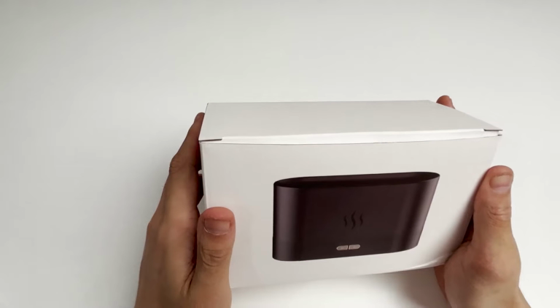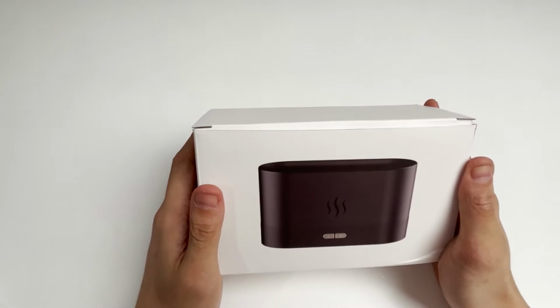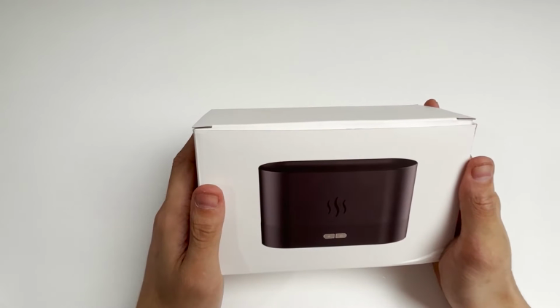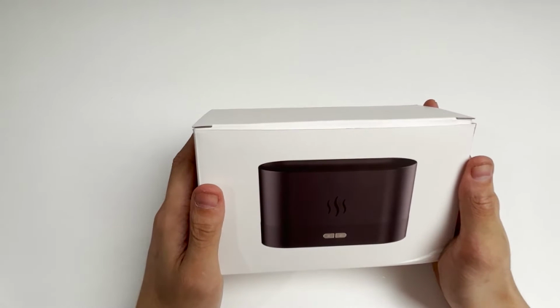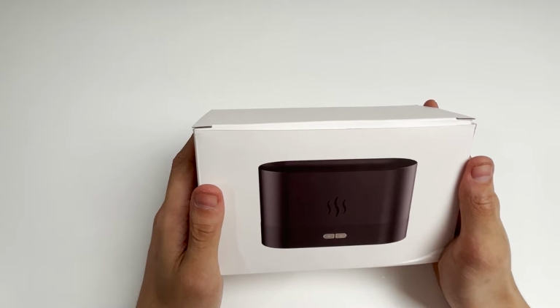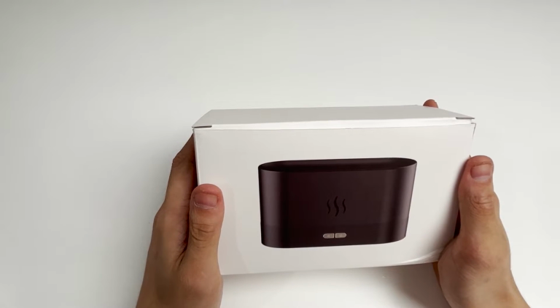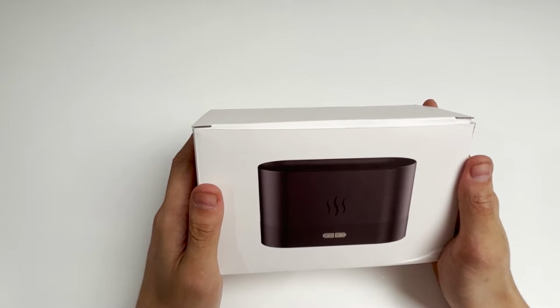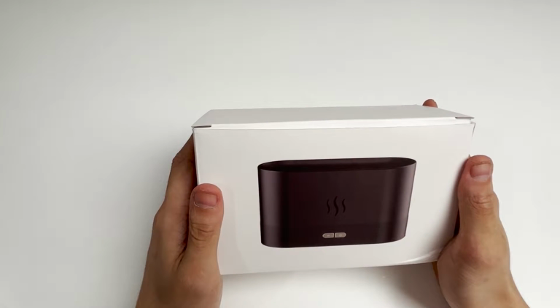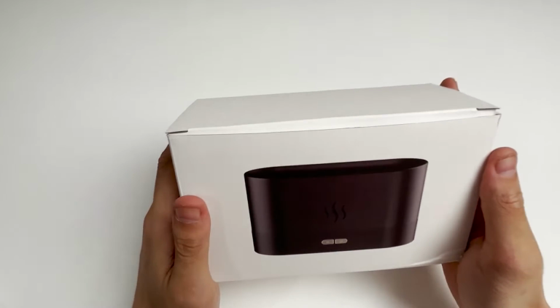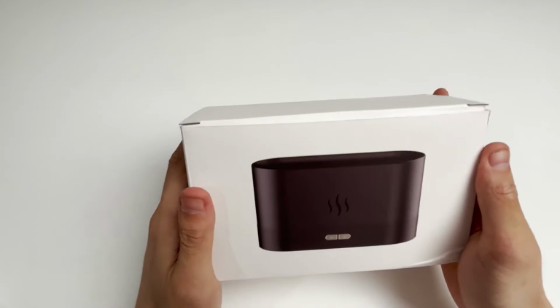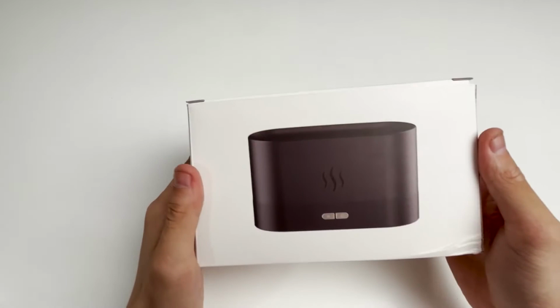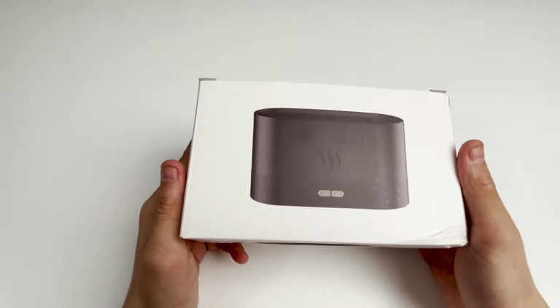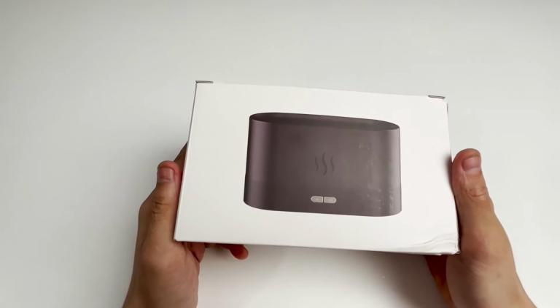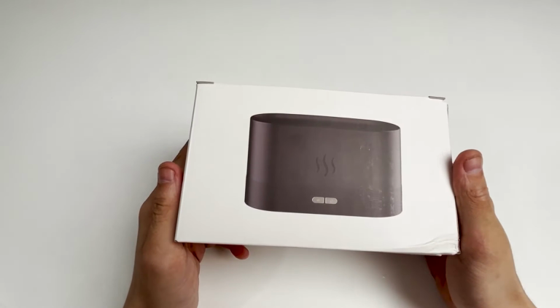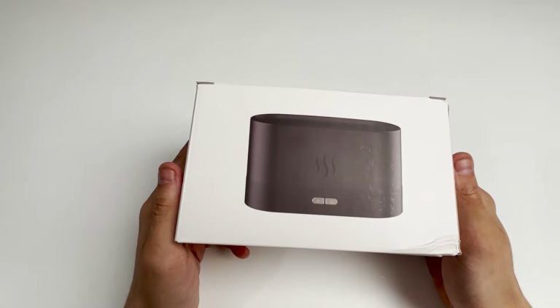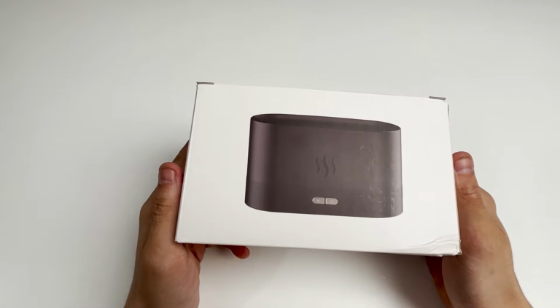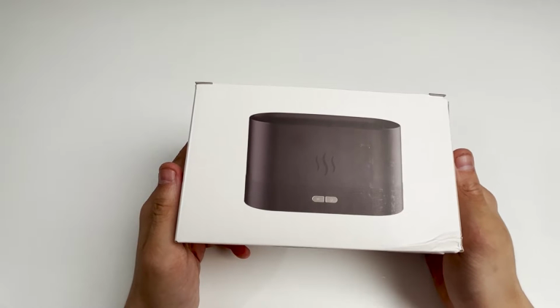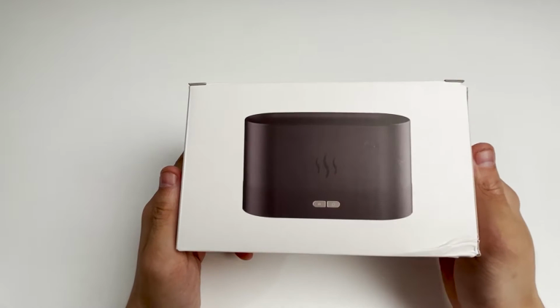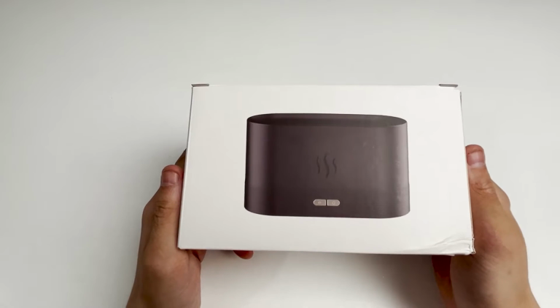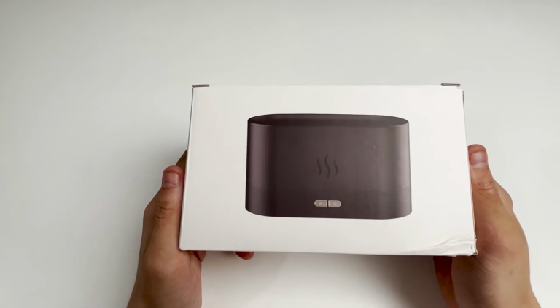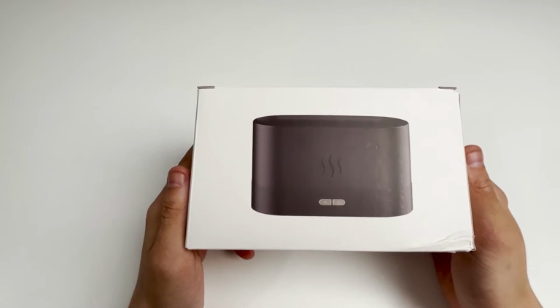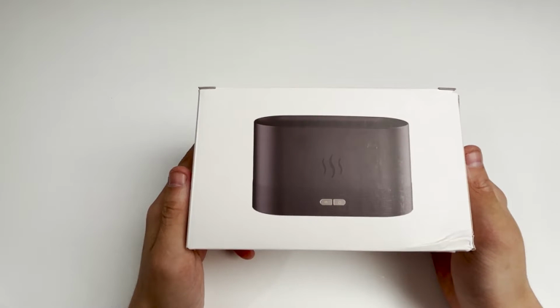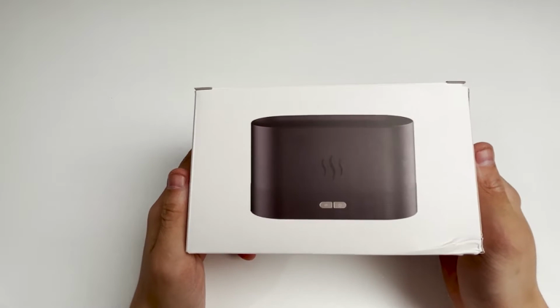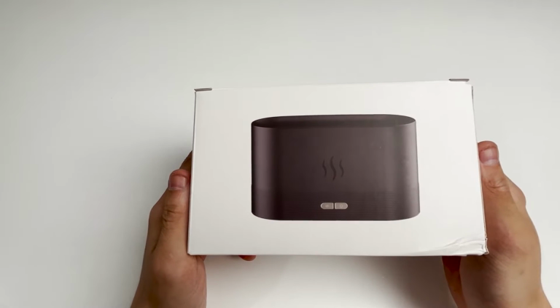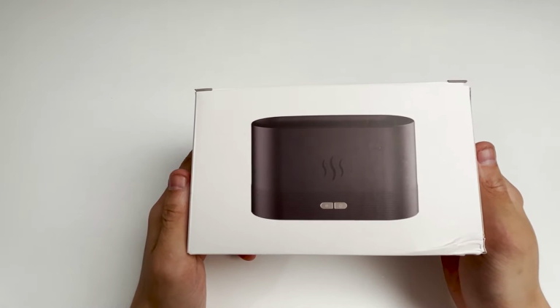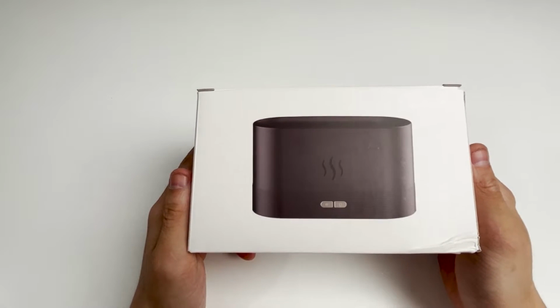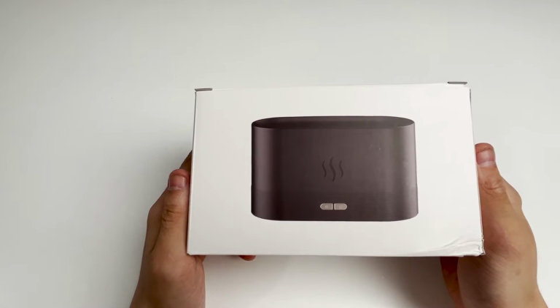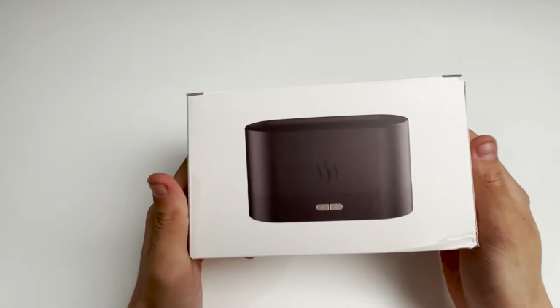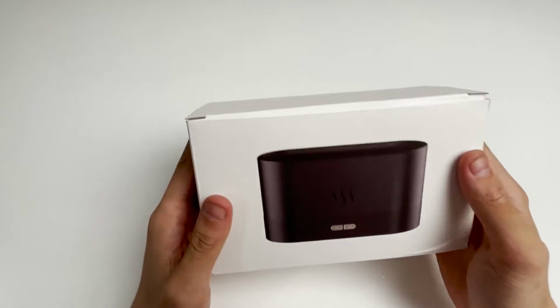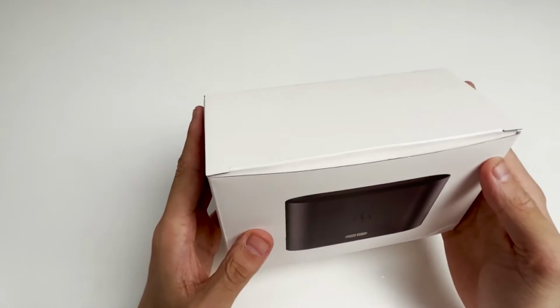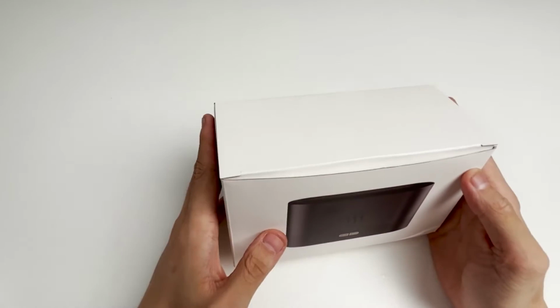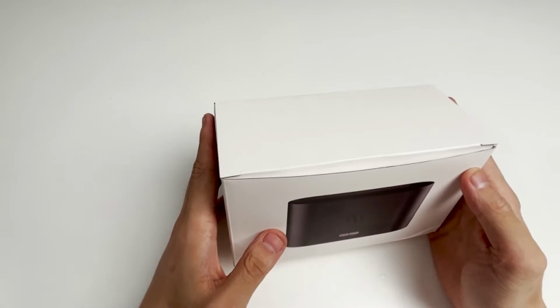Hello everyone. The flame diffuser is very popular recently. Today we will take a look at why this product is so popular with the public. I will disassemble it to understand its internal structure.